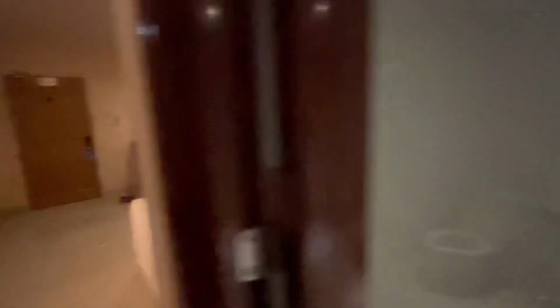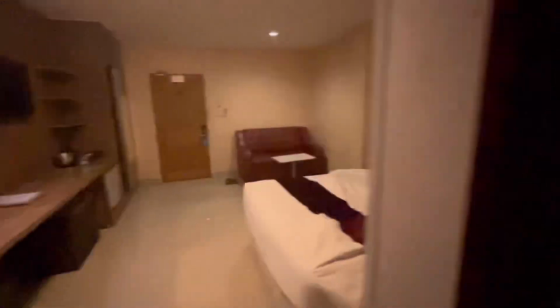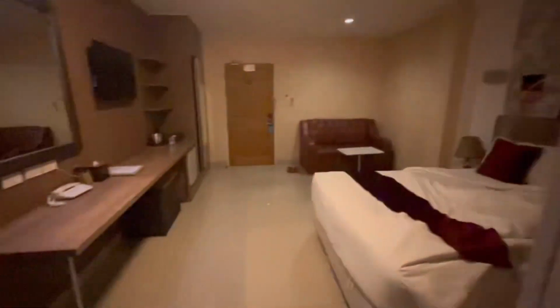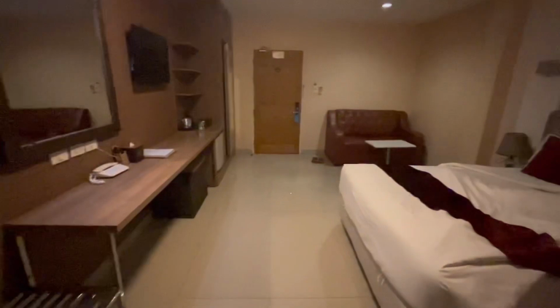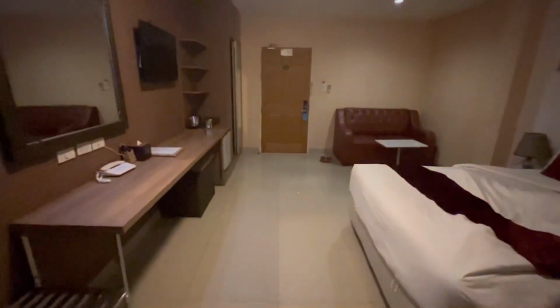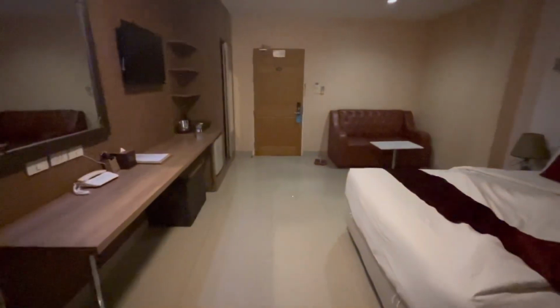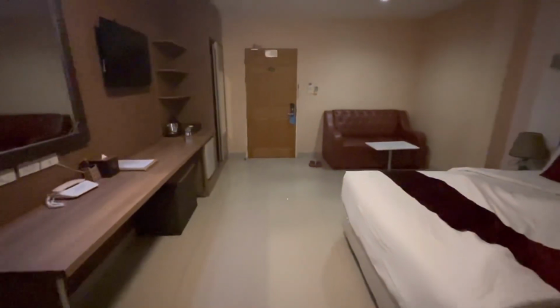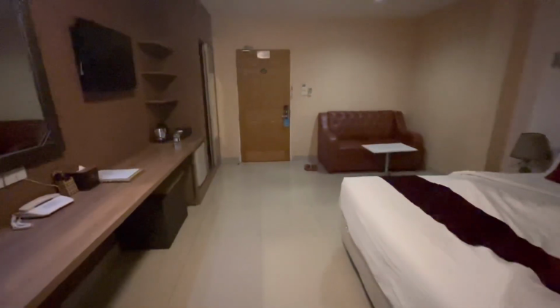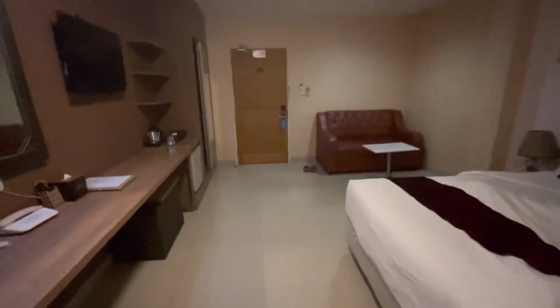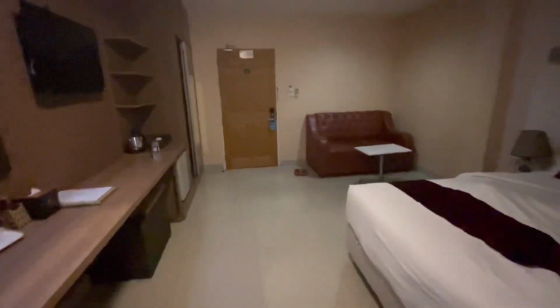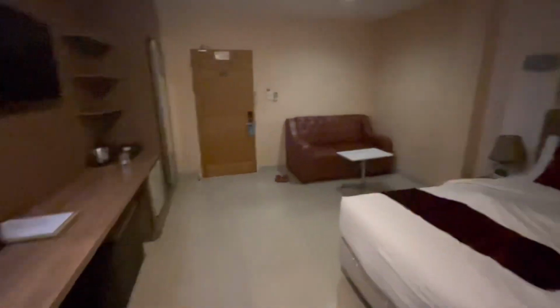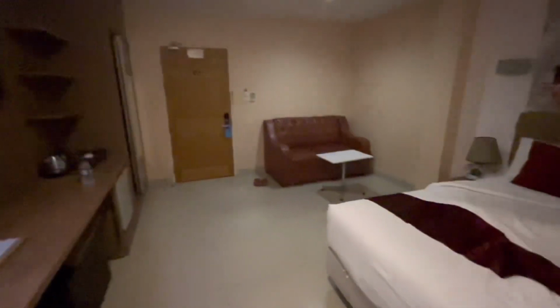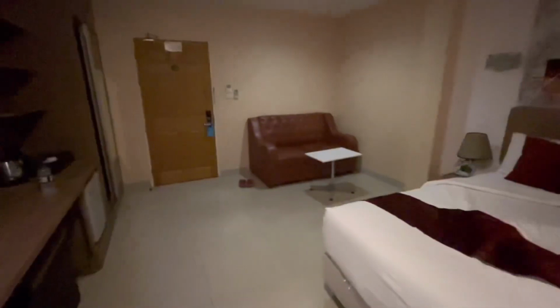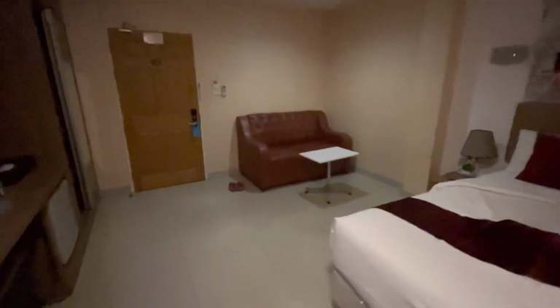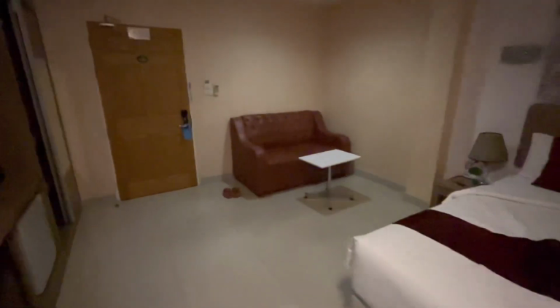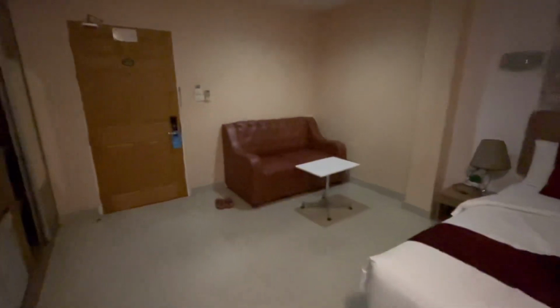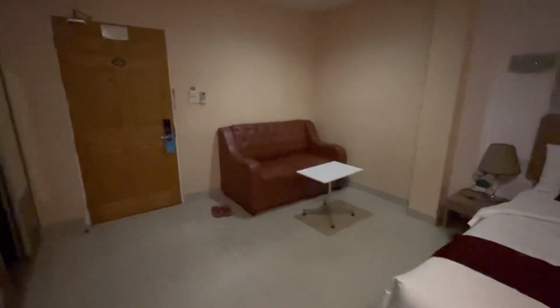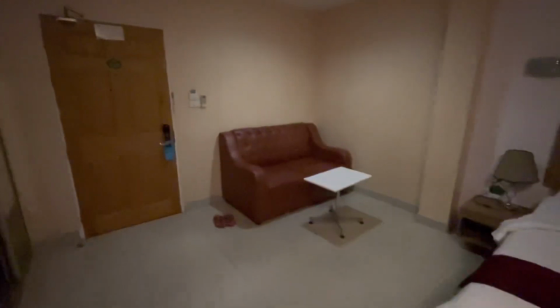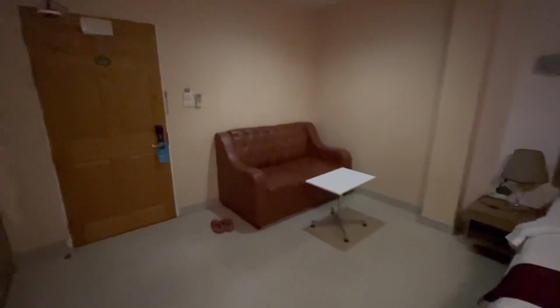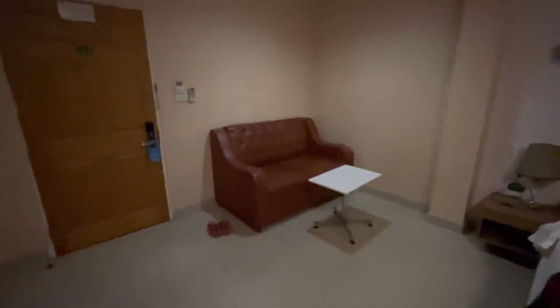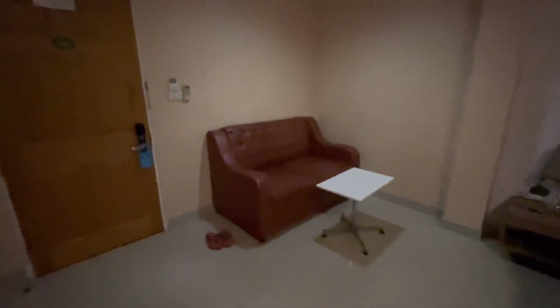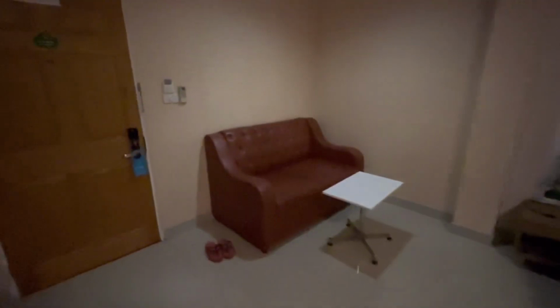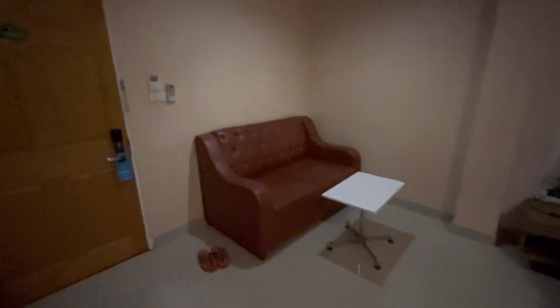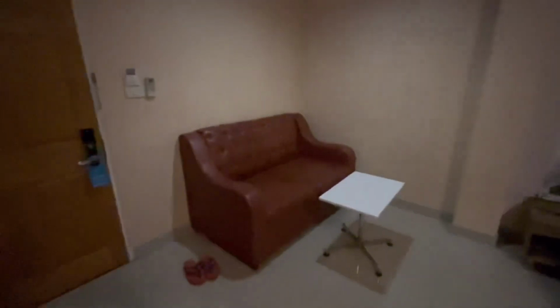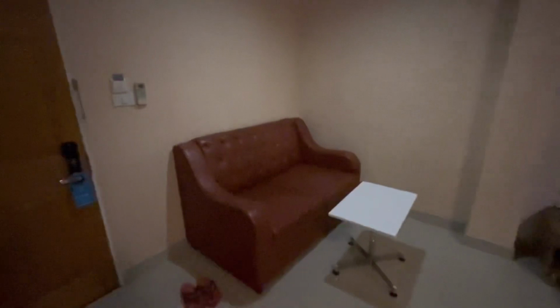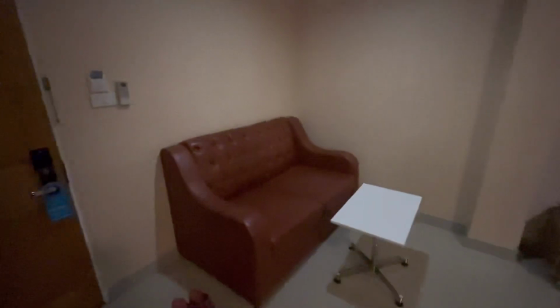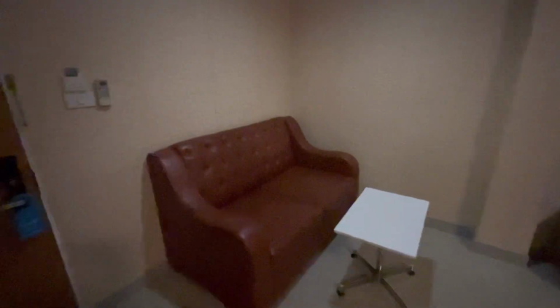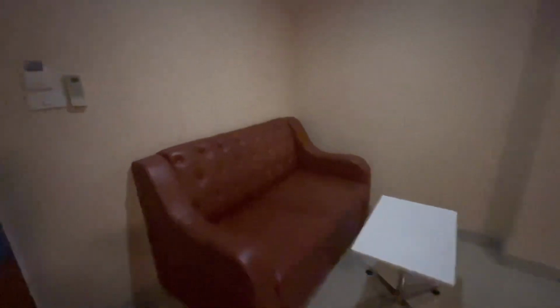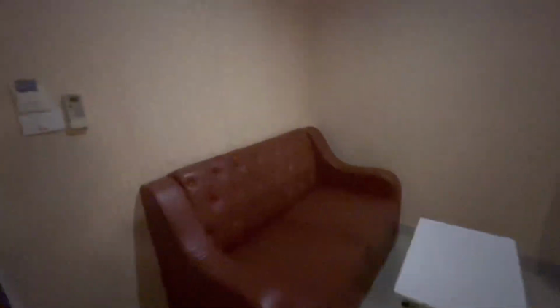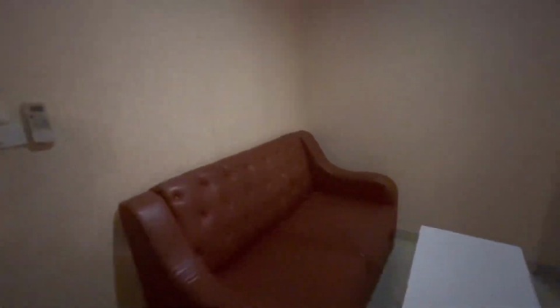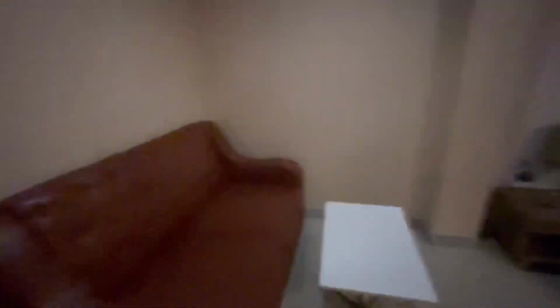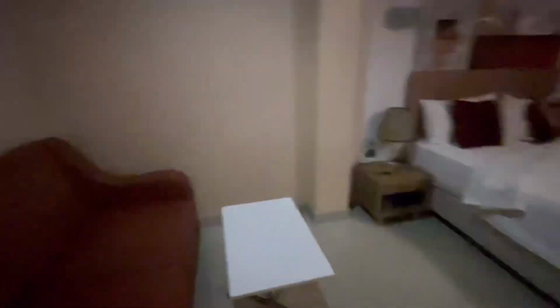Overall, a comfy room, clean room. And I'll put the price and the location in the description.